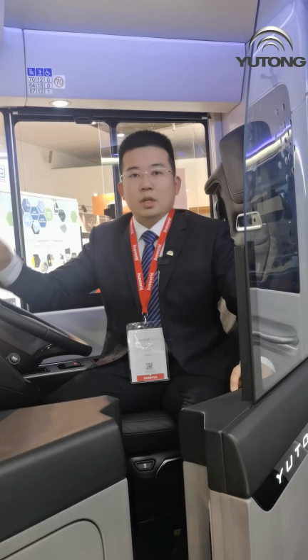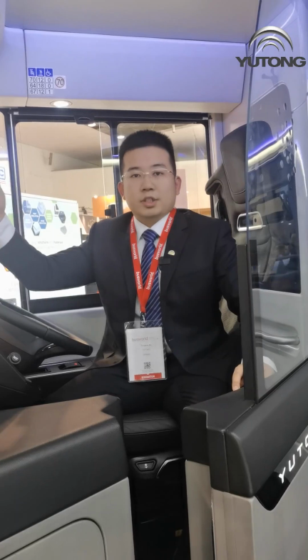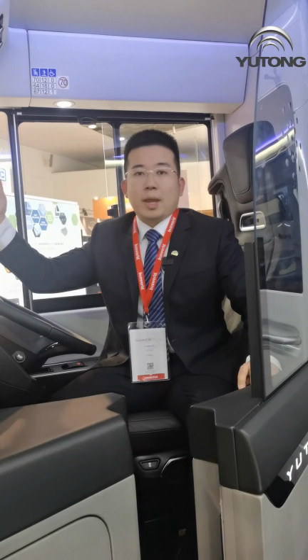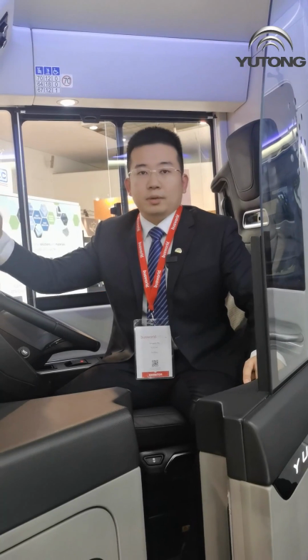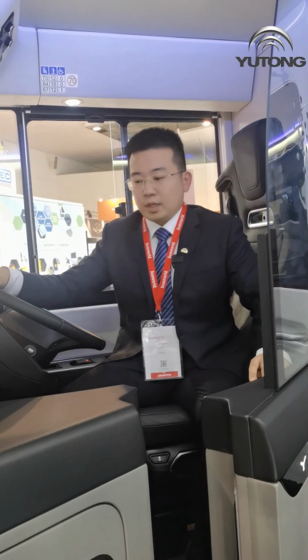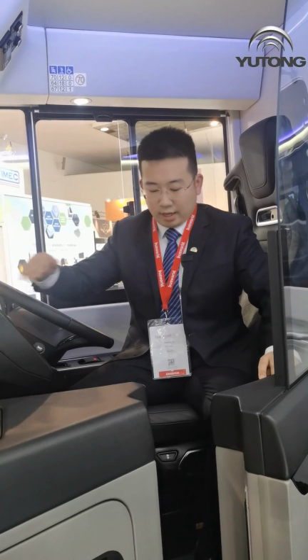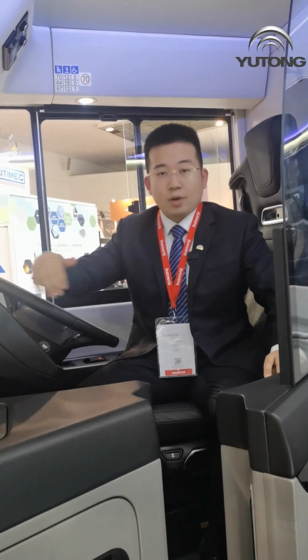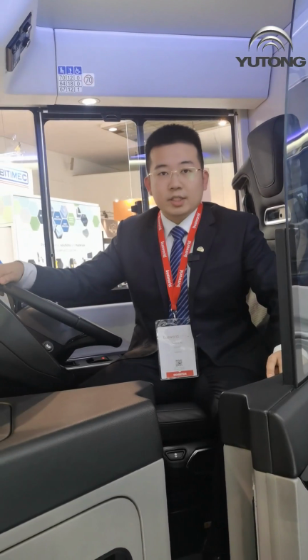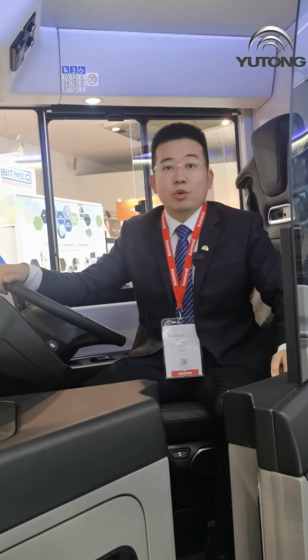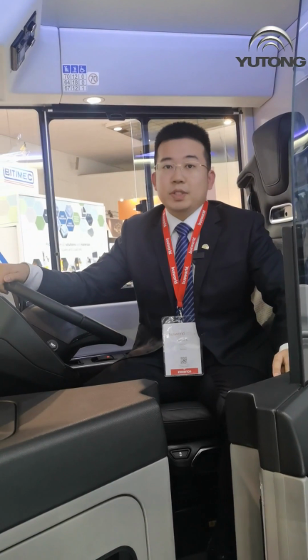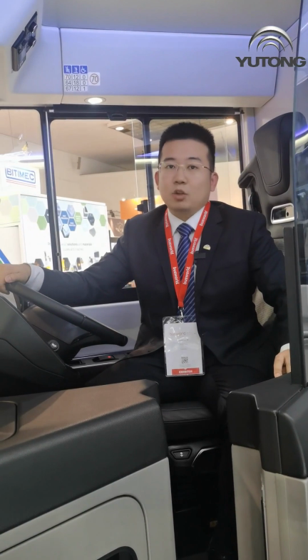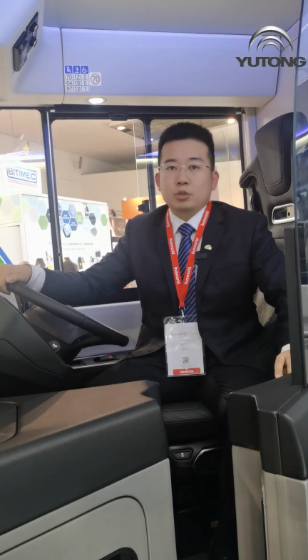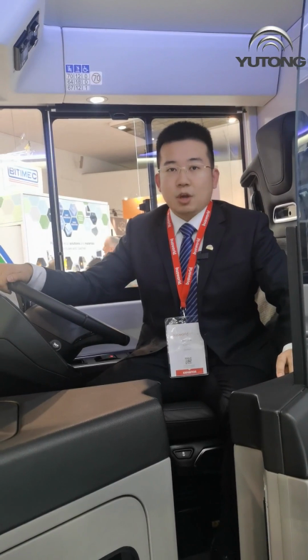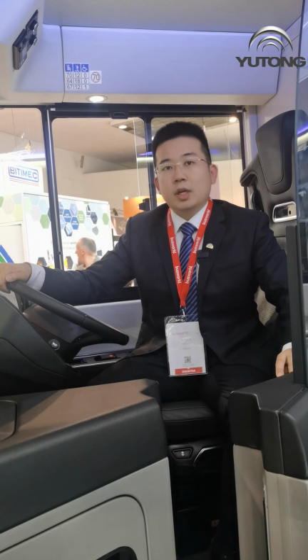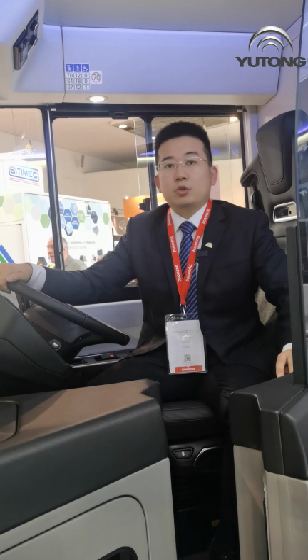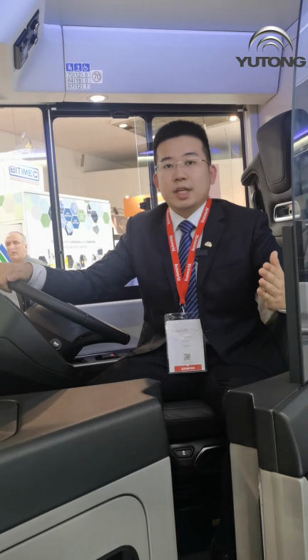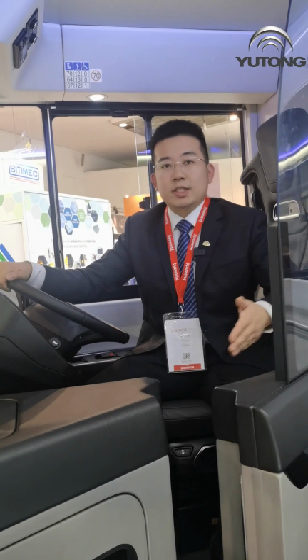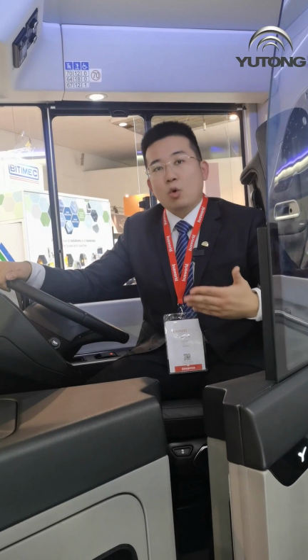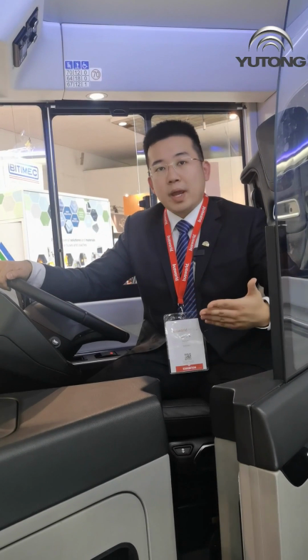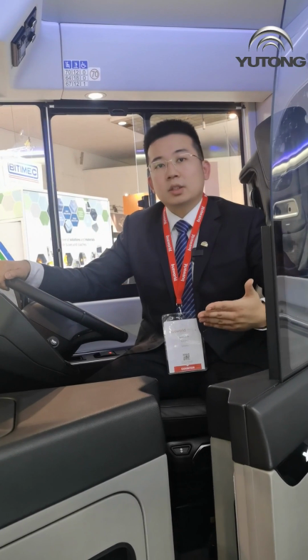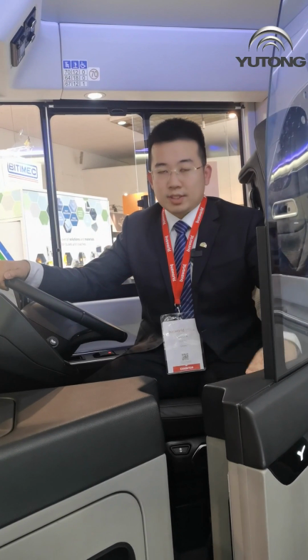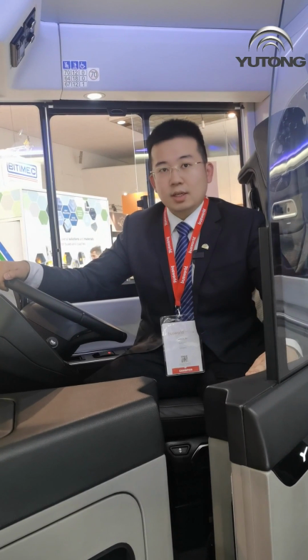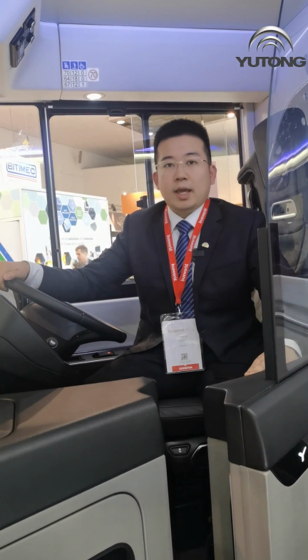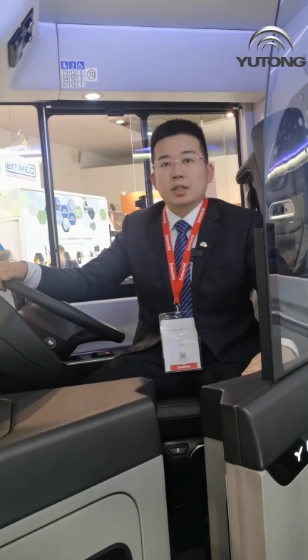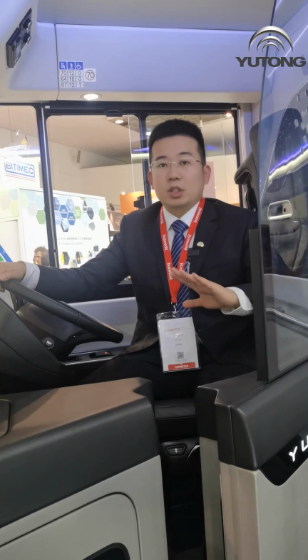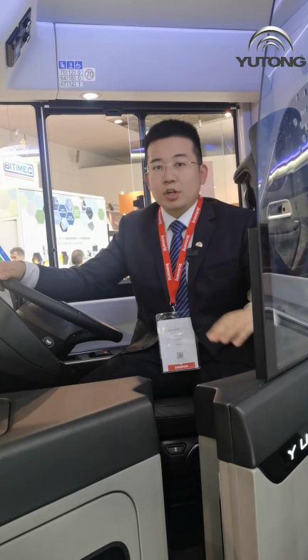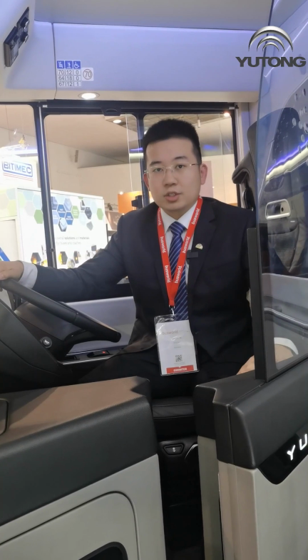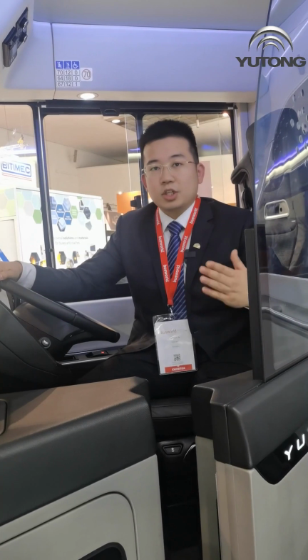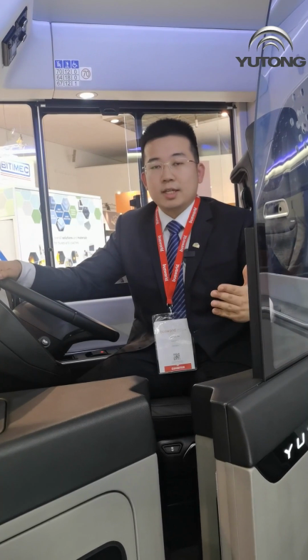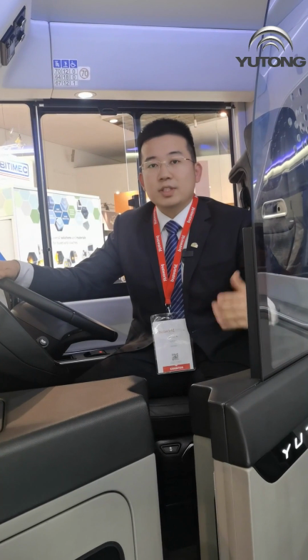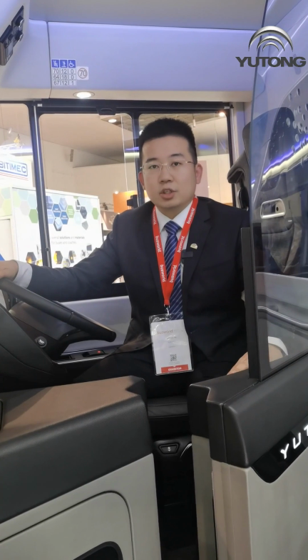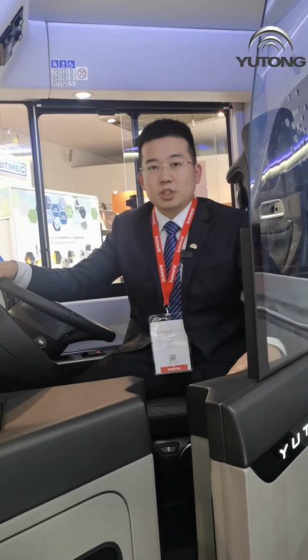This is our cab area. The driver seat is fully independently developed by Yutong itself. It is a full all-air back driver seat, and features many functions such as ventilation and massage.